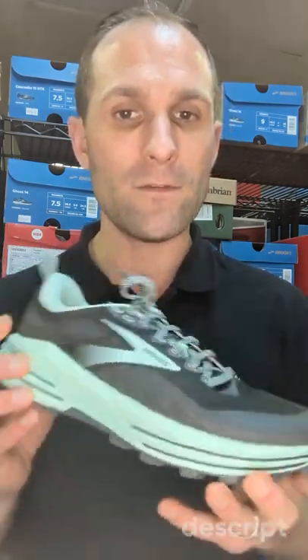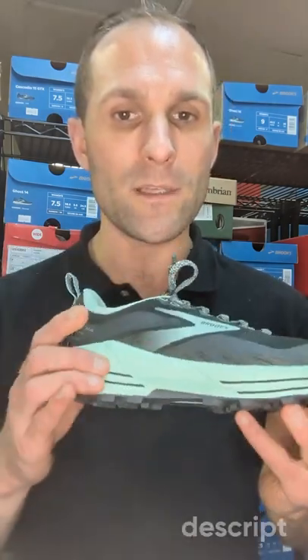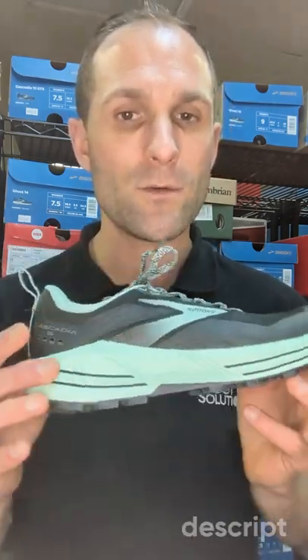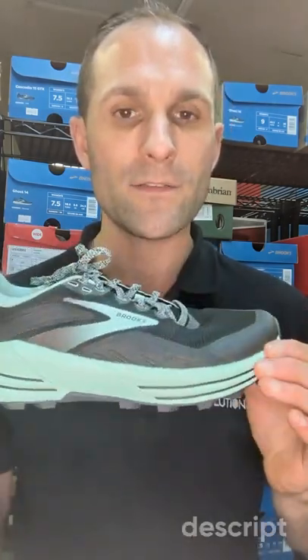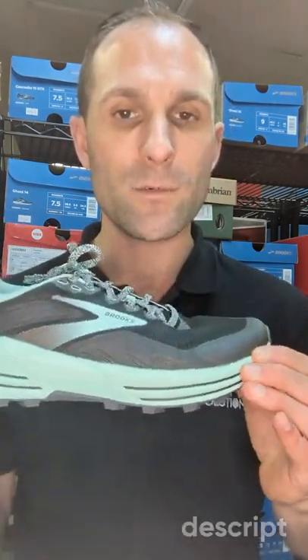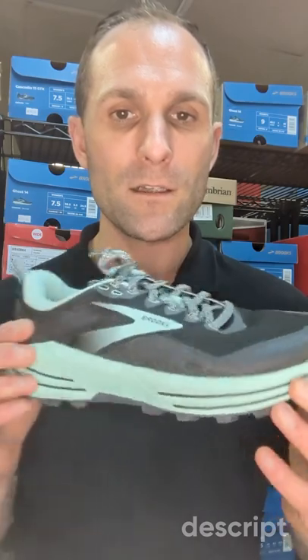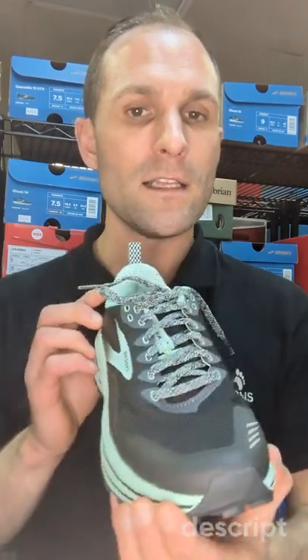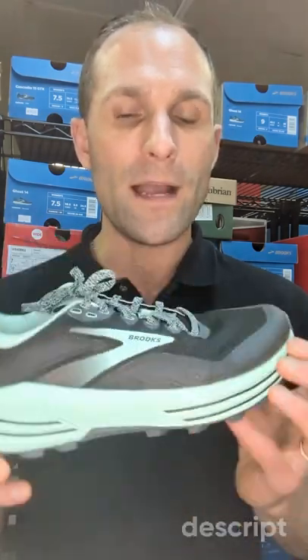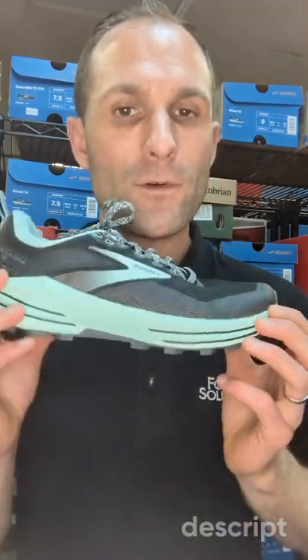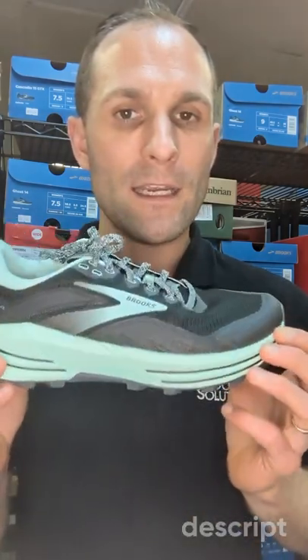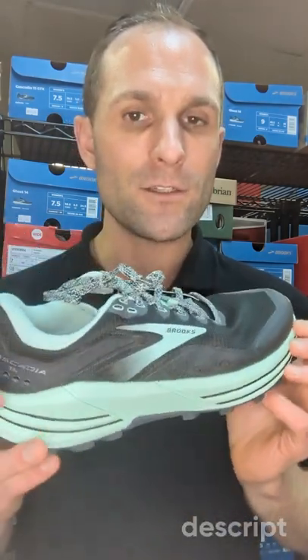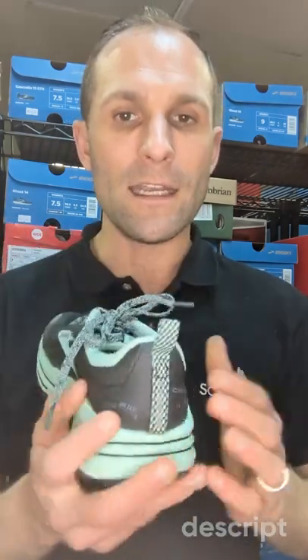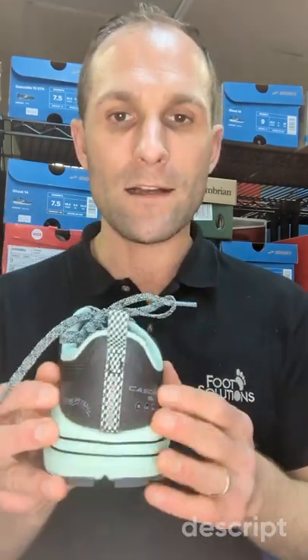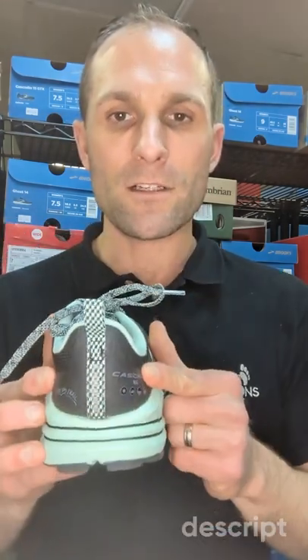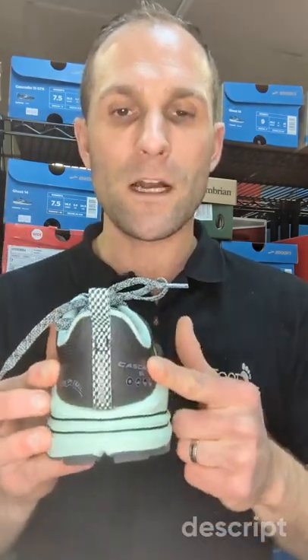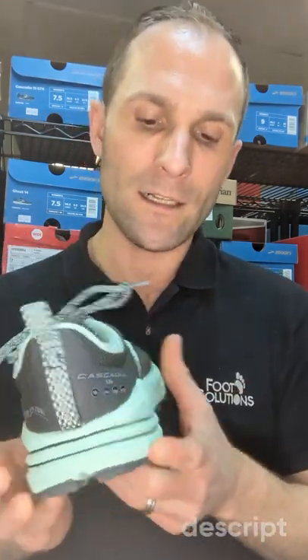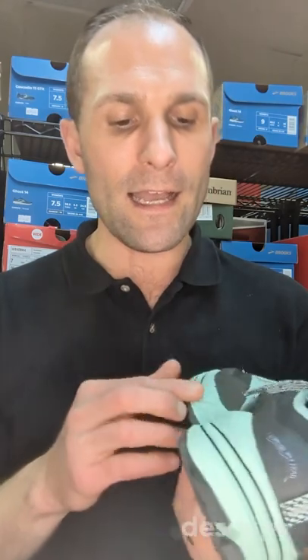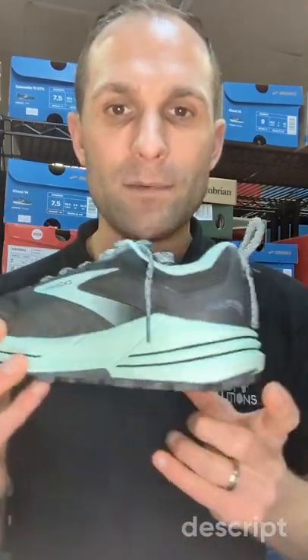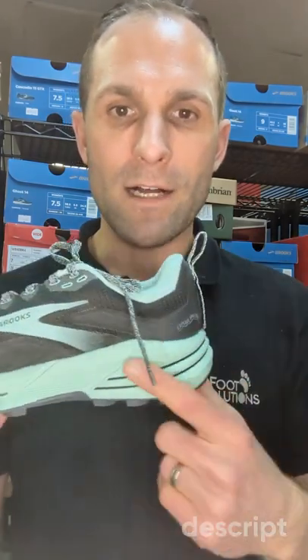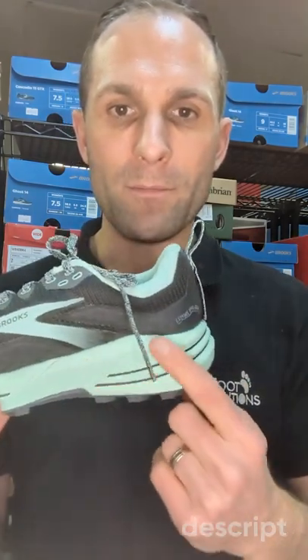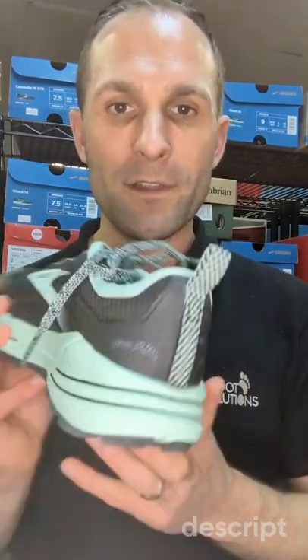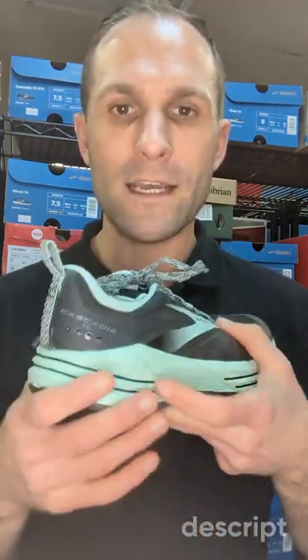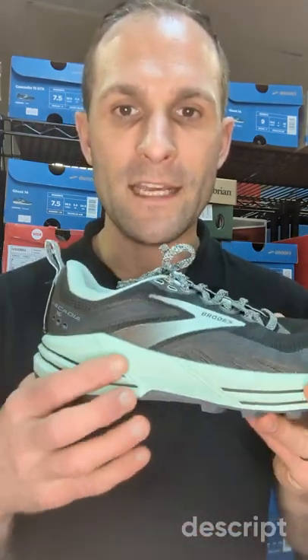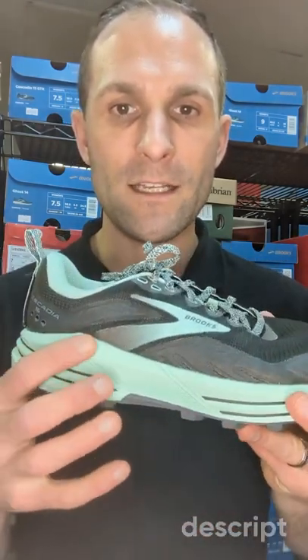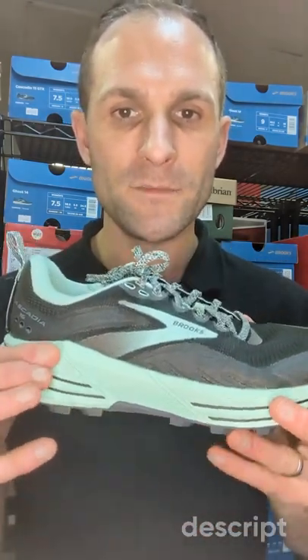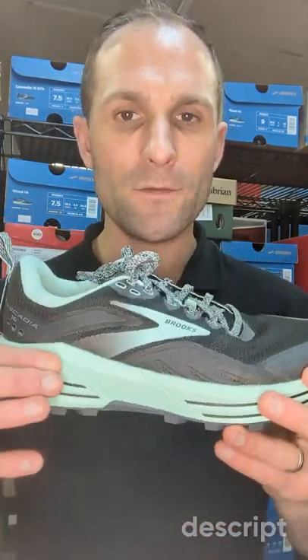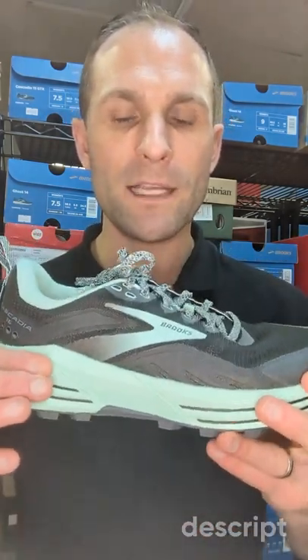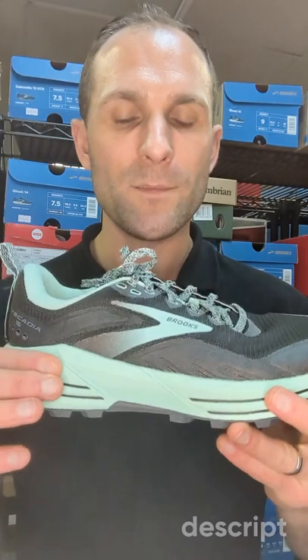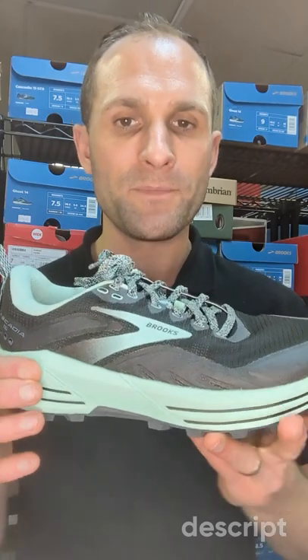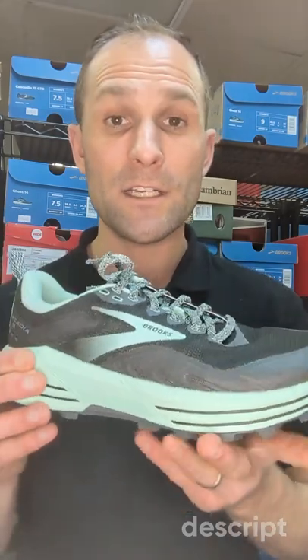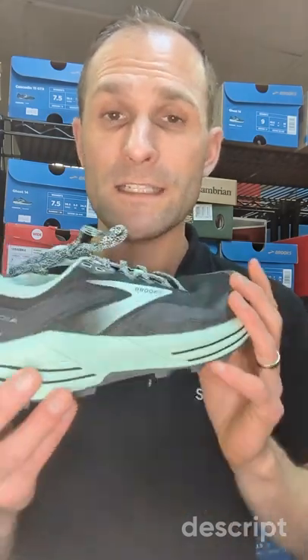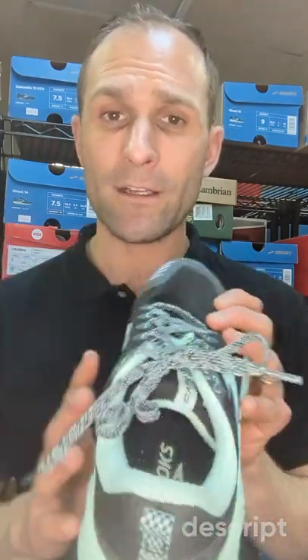The EVA in the midsole is quite soft so it provides a little bit extra bounce for a trail shoe. Yet it does have strong stability in the heel and it wraps itself up both on the inside and outside here to lock your foot in place and keep you from potentially twisting your ankle.